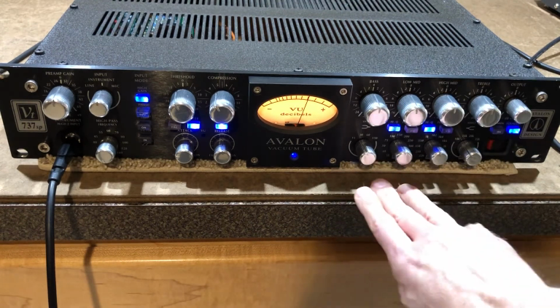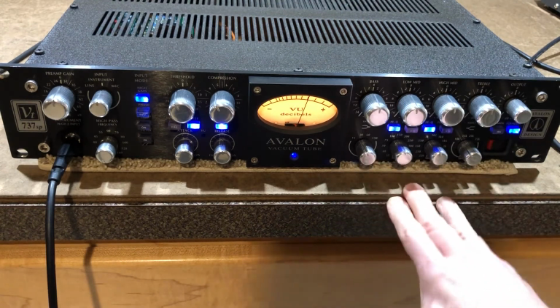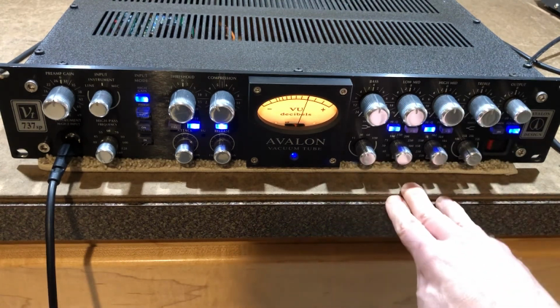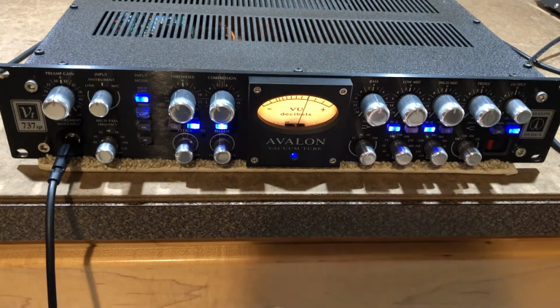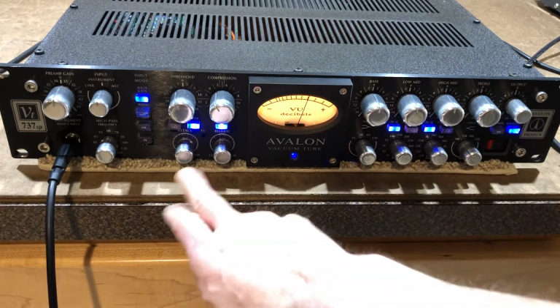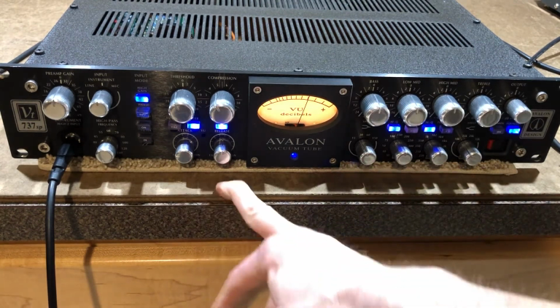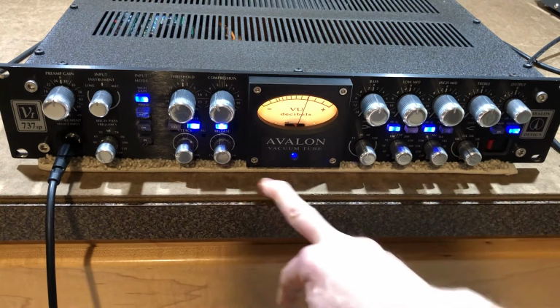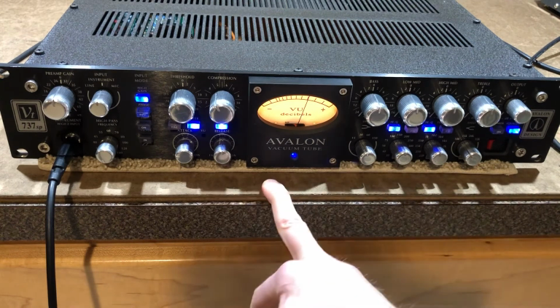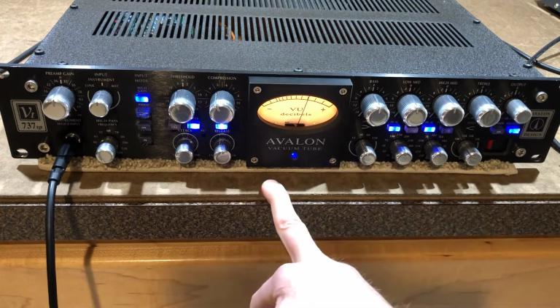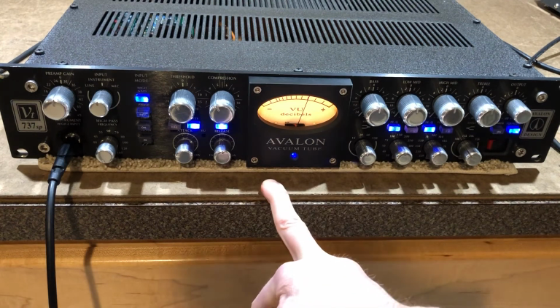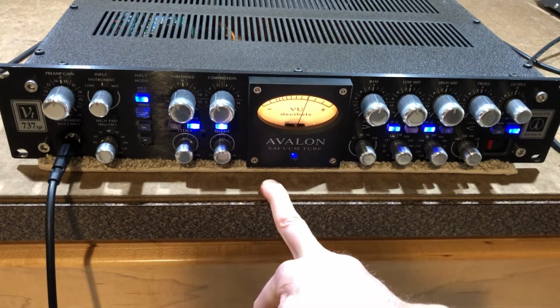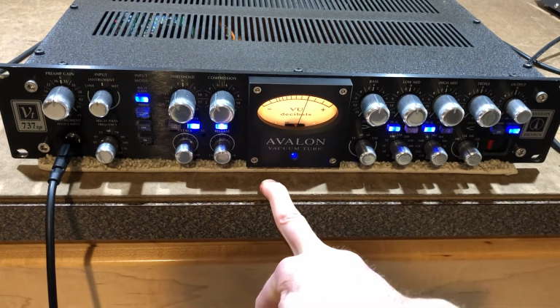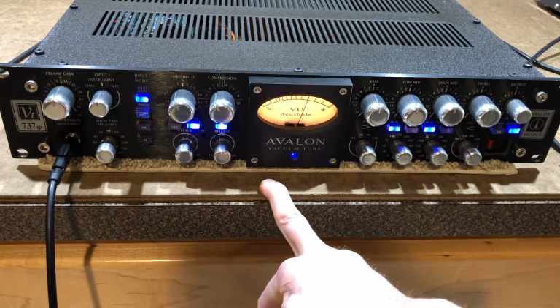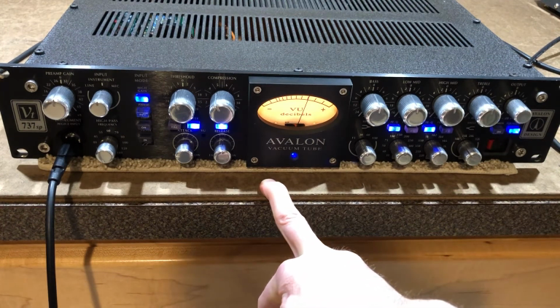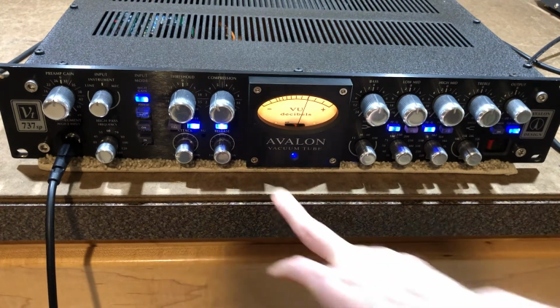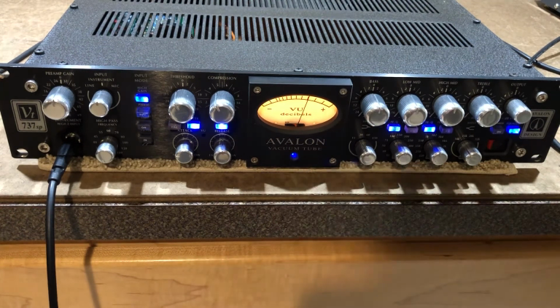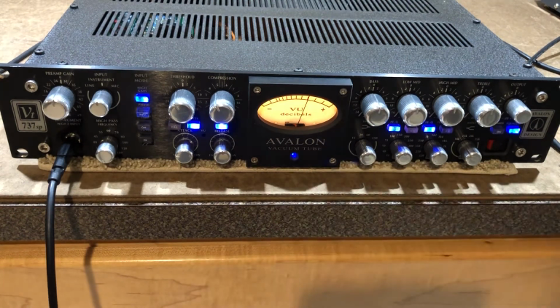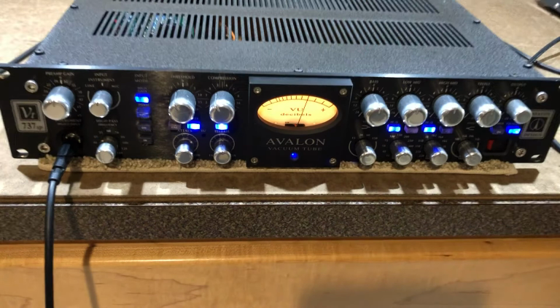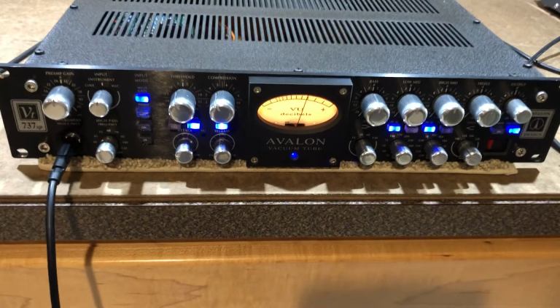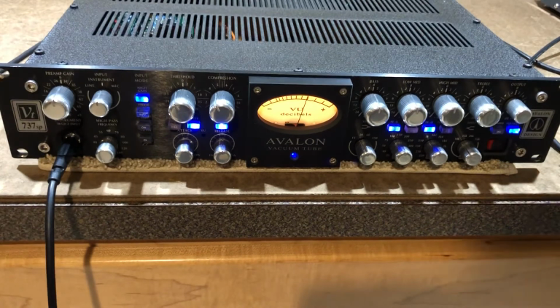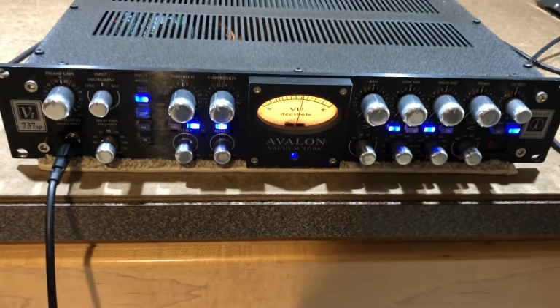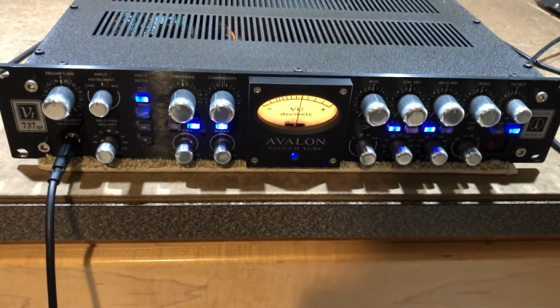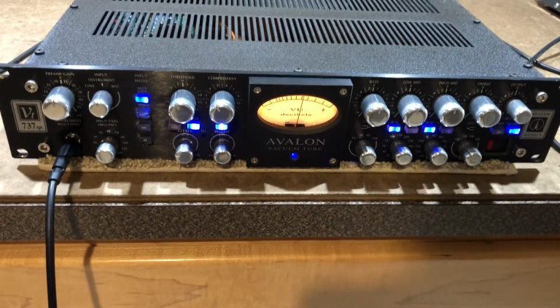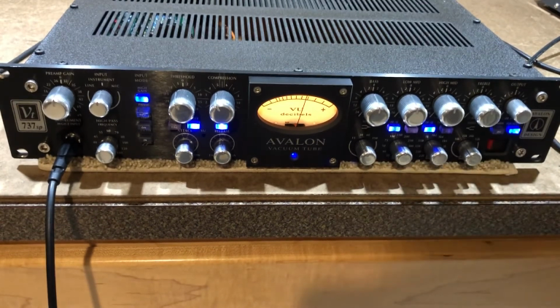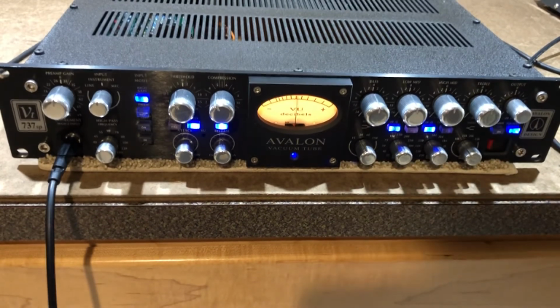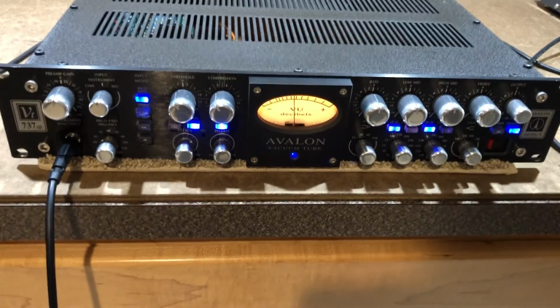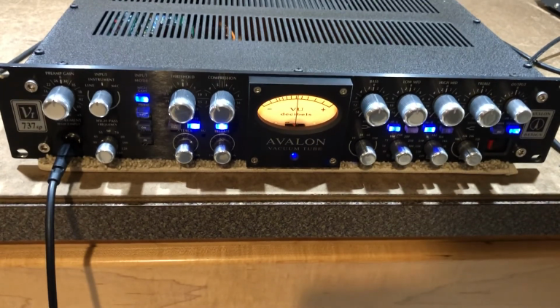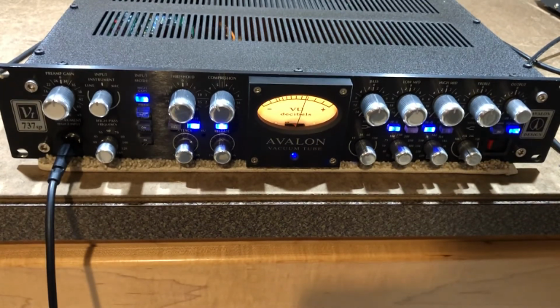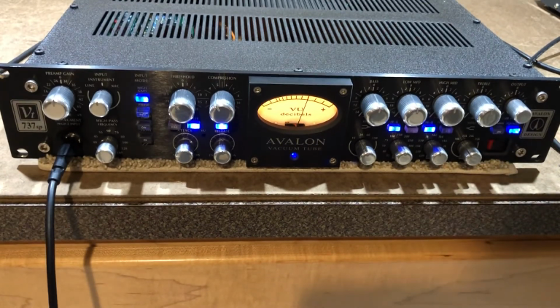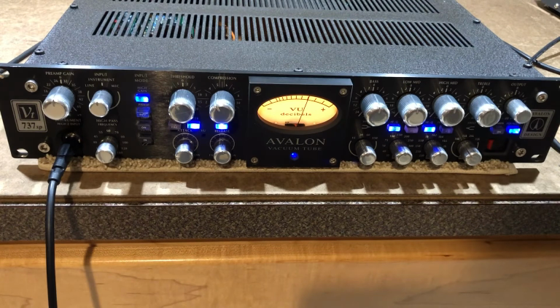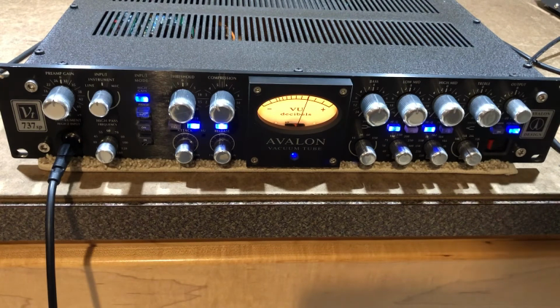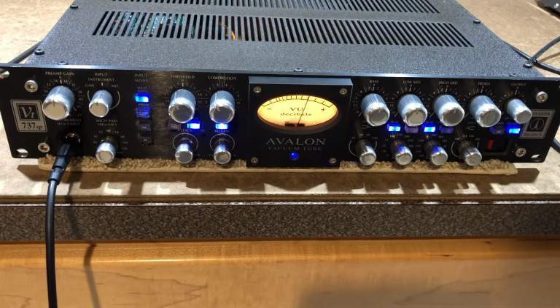All of that stuff is working. The high pass is working. The mic preamp input was working. Compressor is working — everything looks good. That sounds great. There you go, that's the demo.